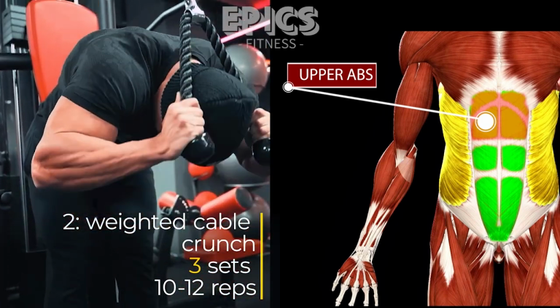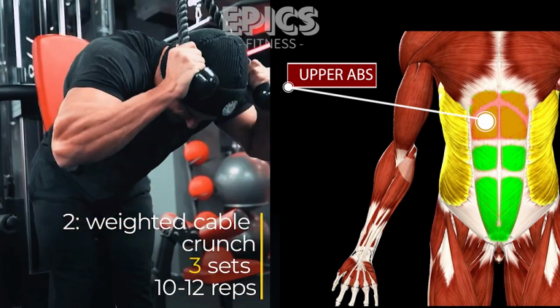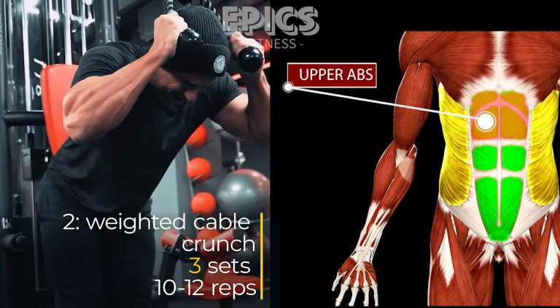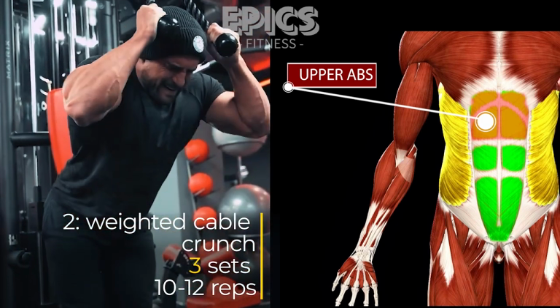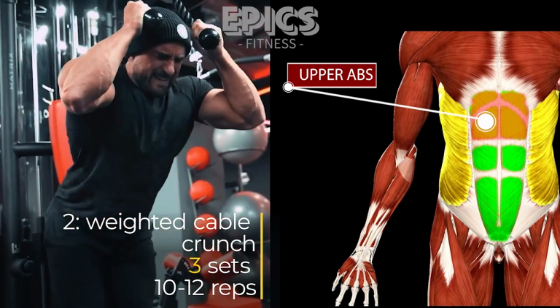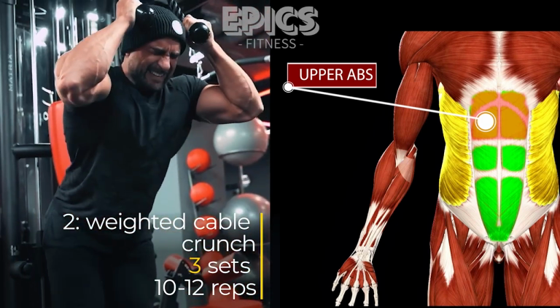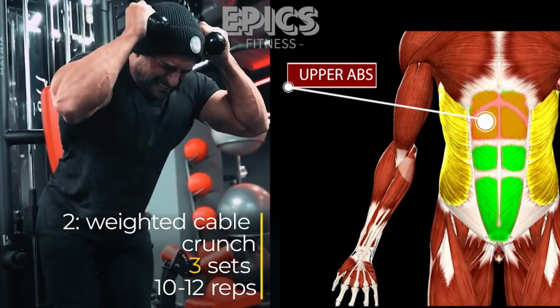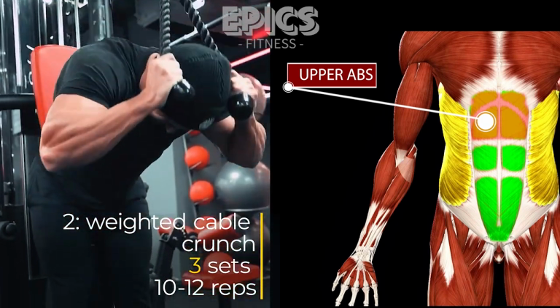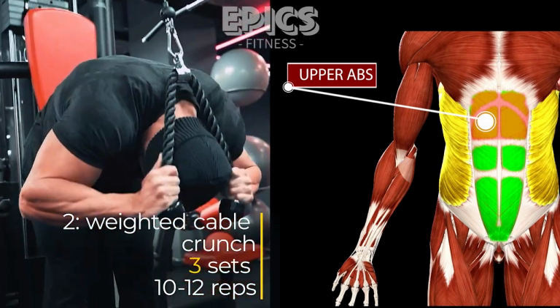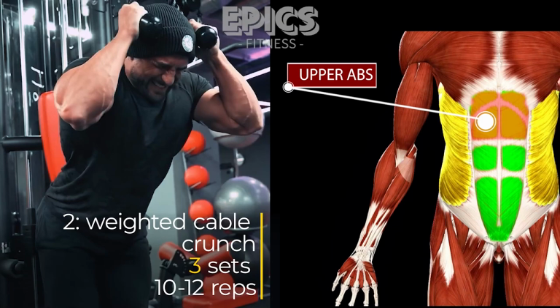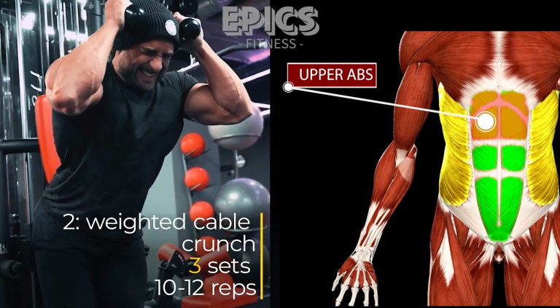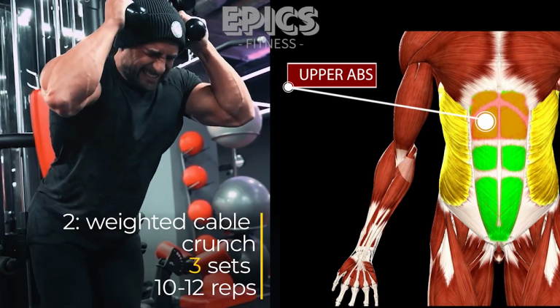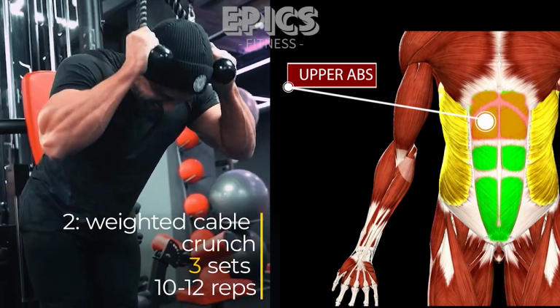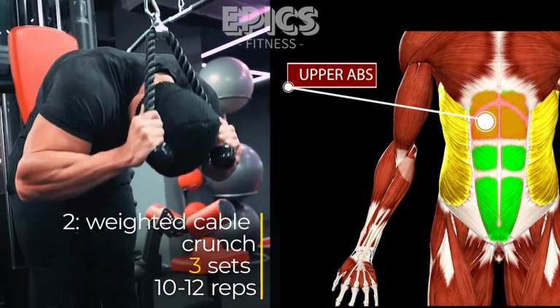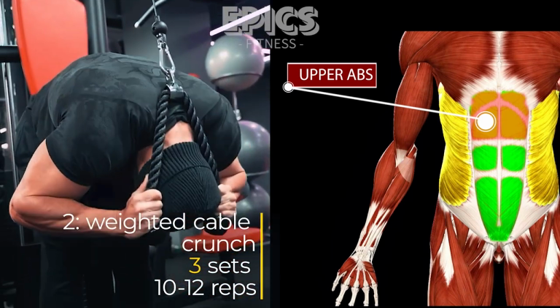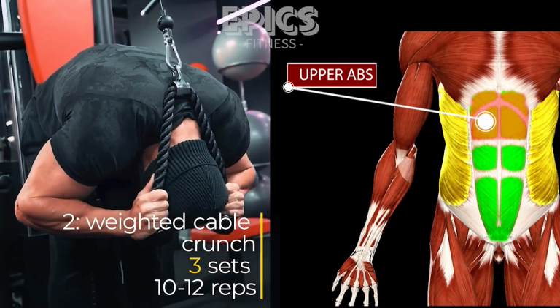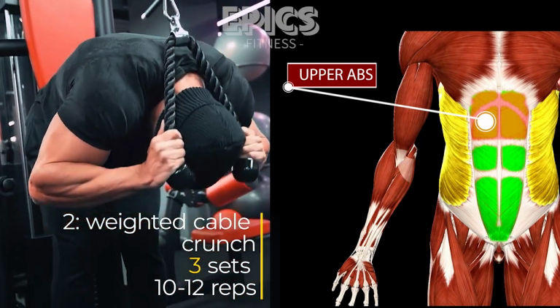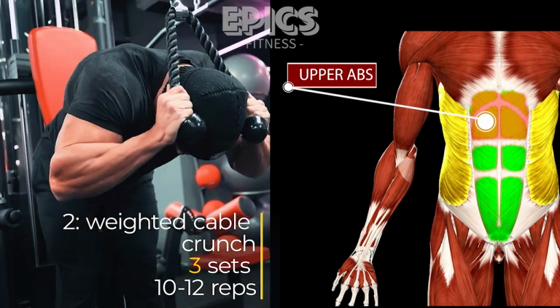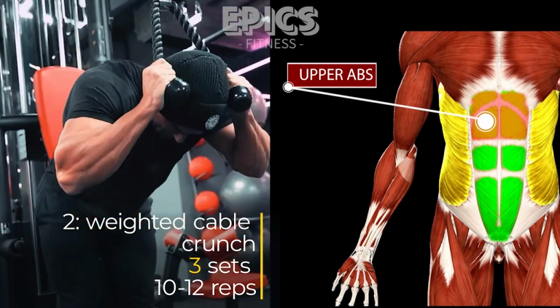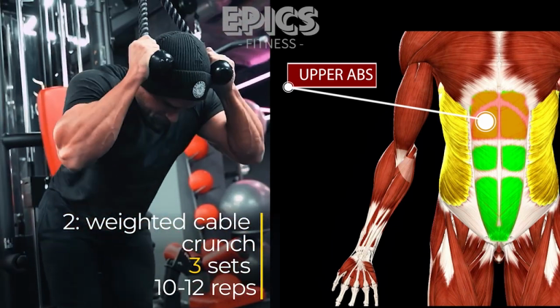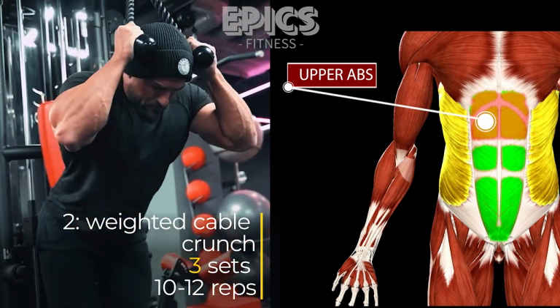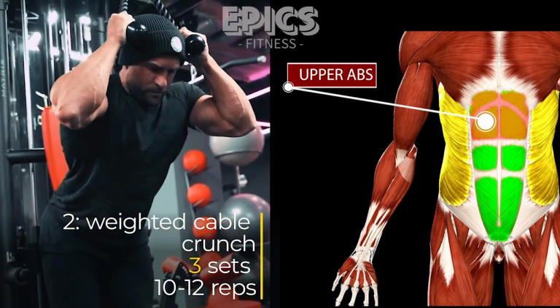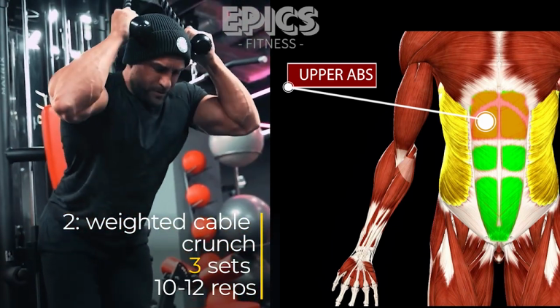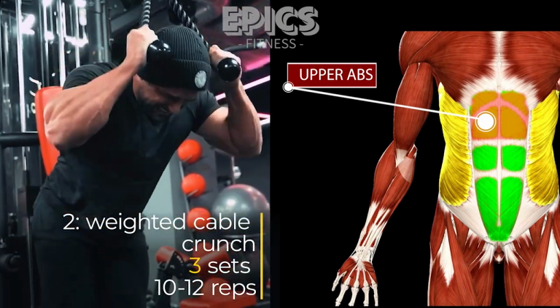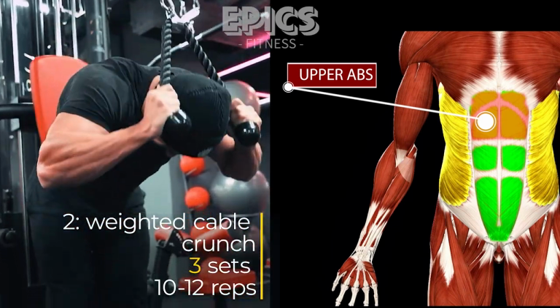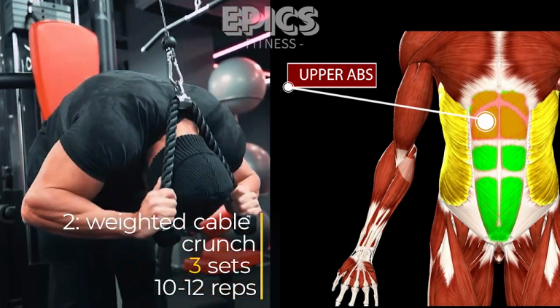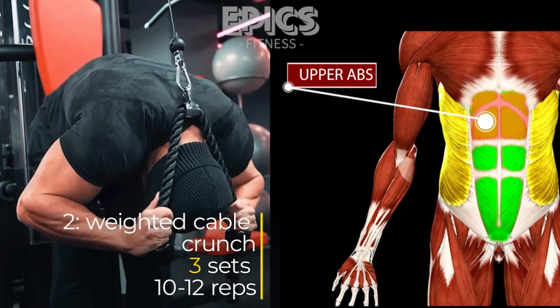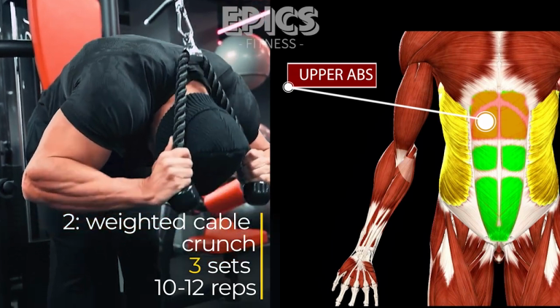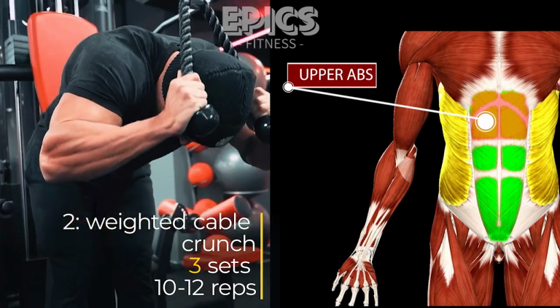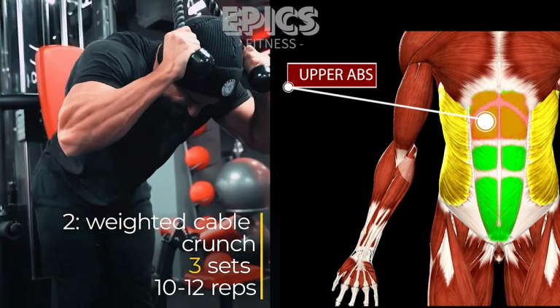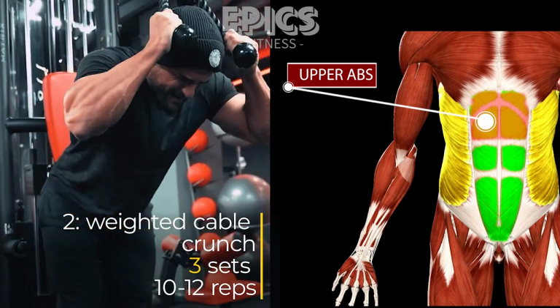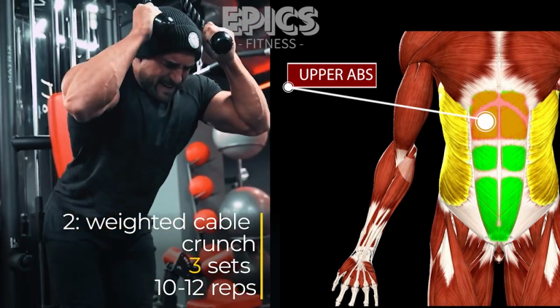Attach a rope handle to a high pulley on a cable machine. Kneel down facing the machine and grasp the rope handles with your hands beside your head. Keep your elbows out to the sides and your lower back slightly rounded.